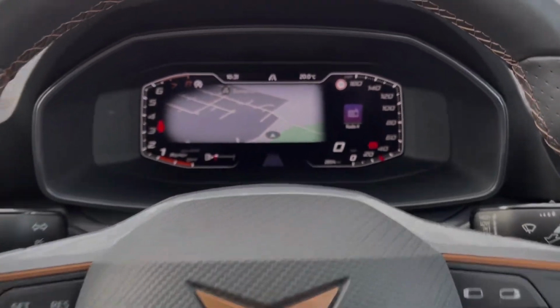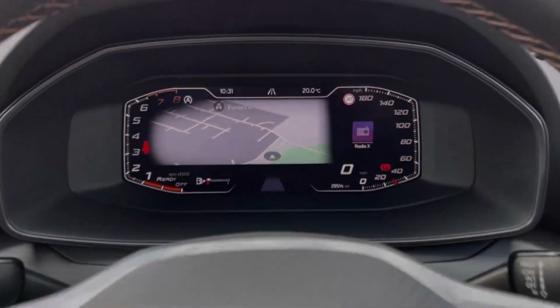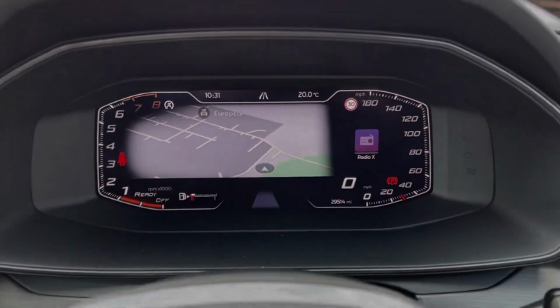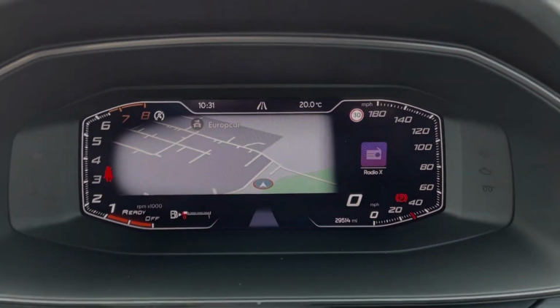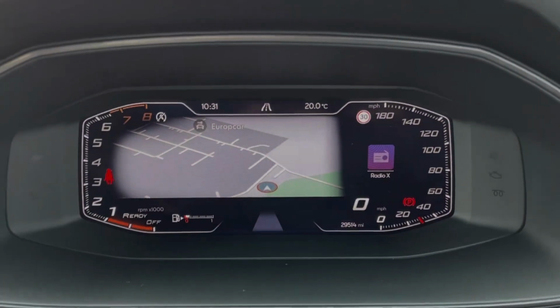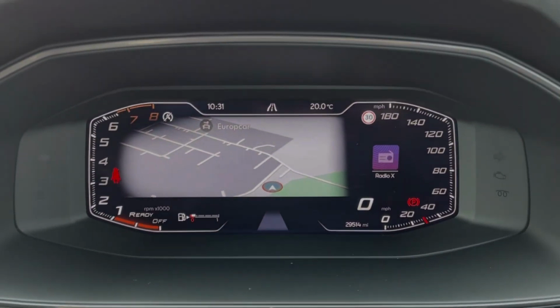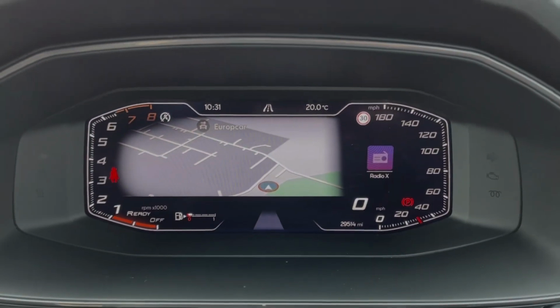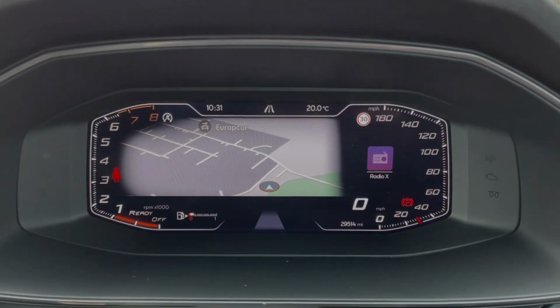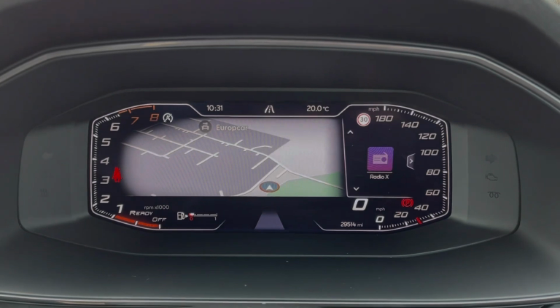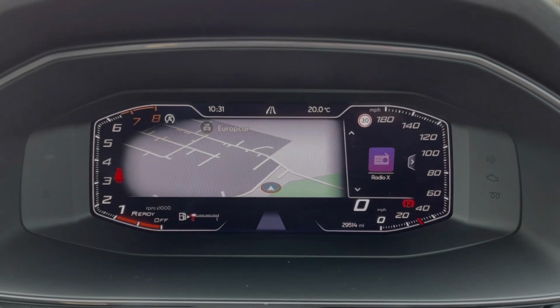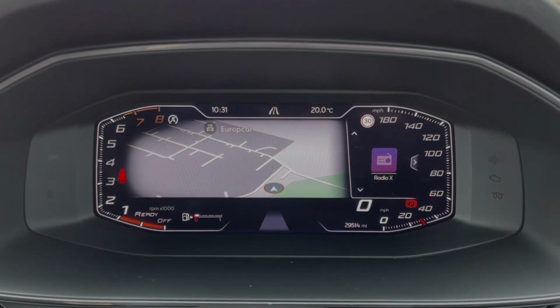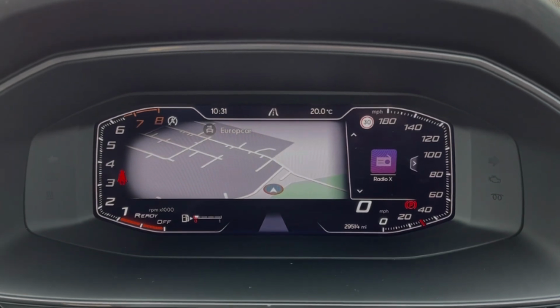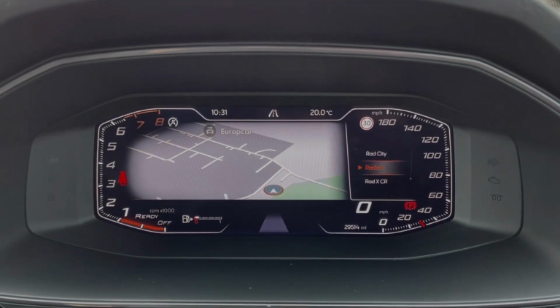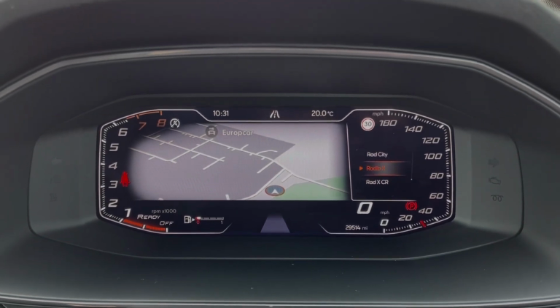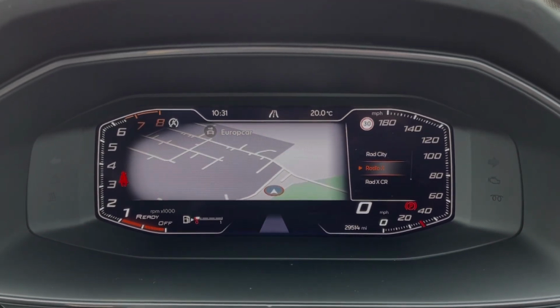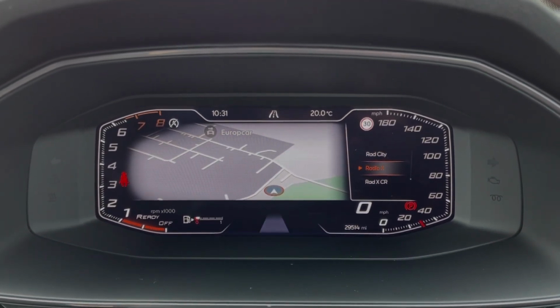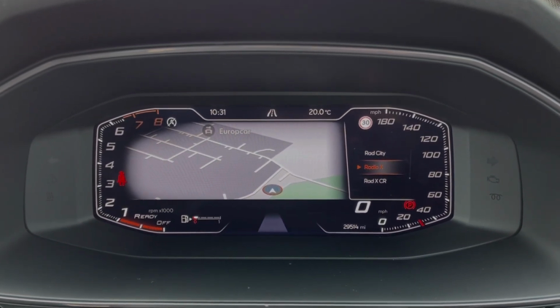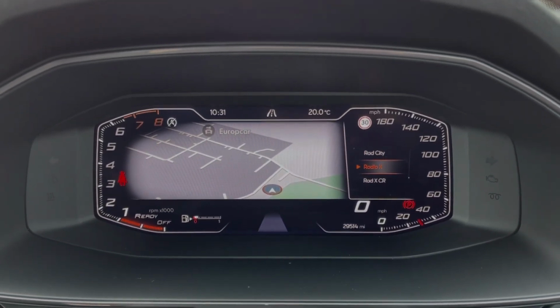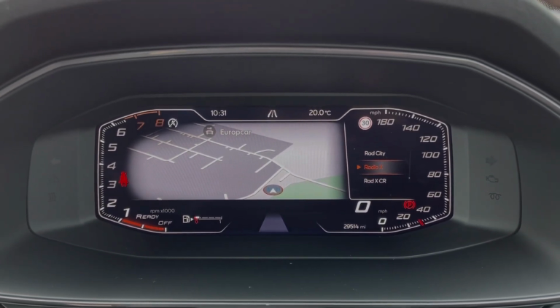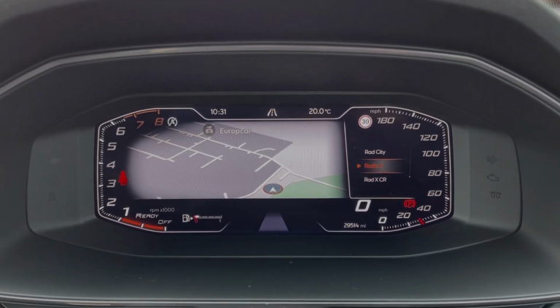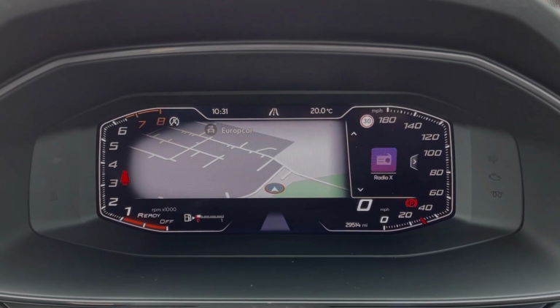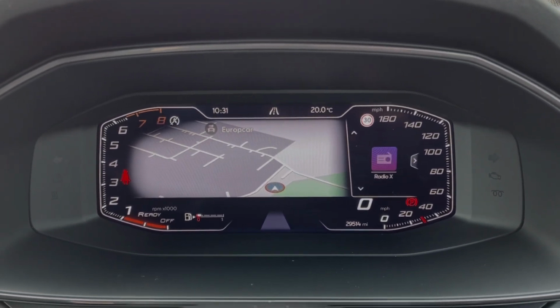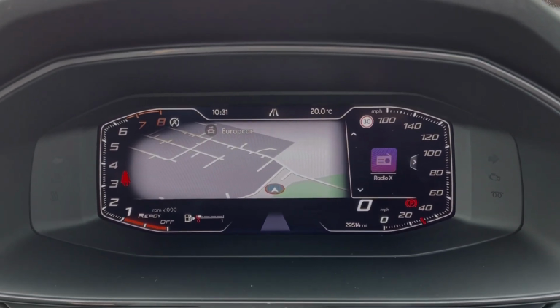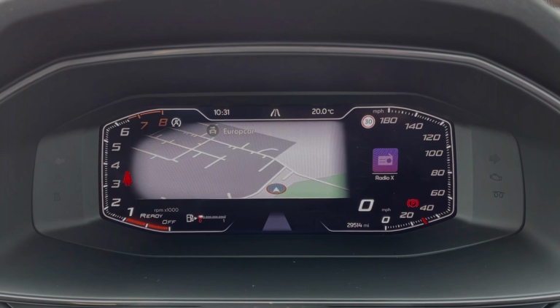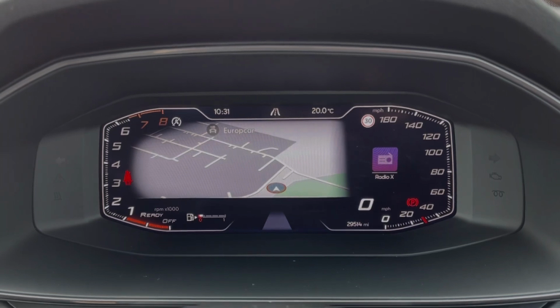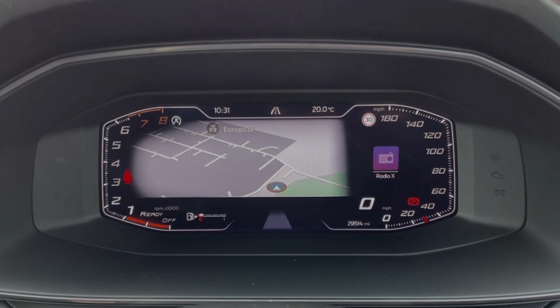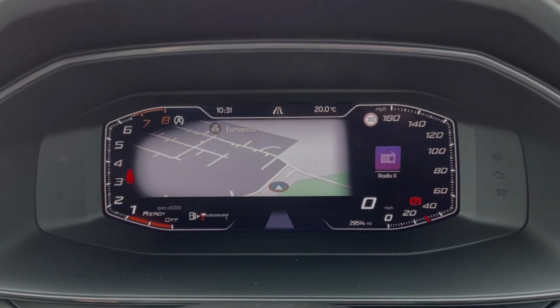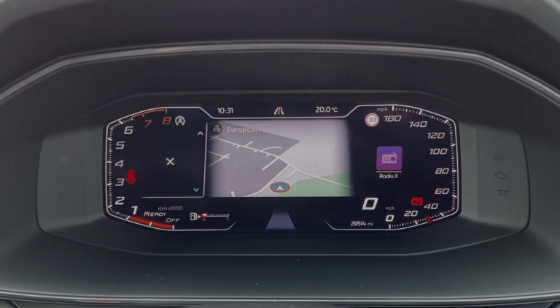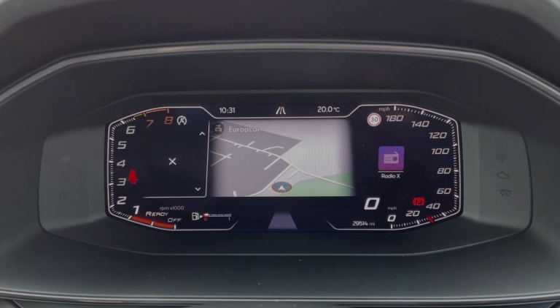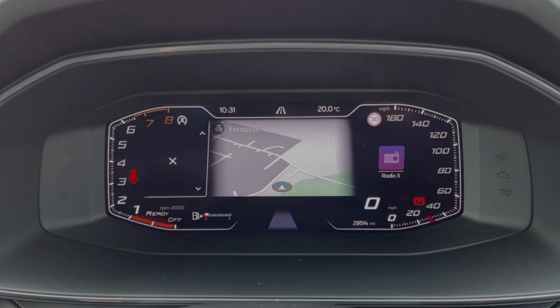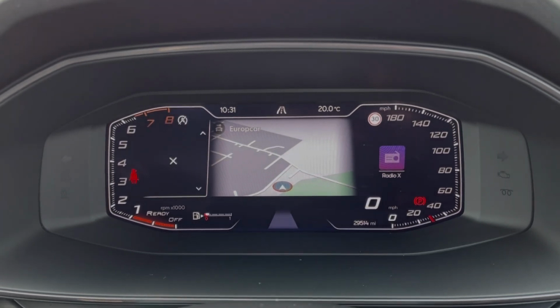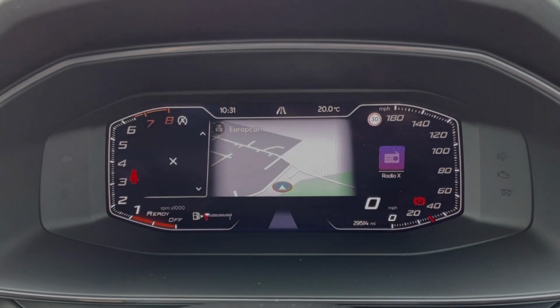Taking a look up at the dials, you can see we've got the fully digital instrument display. You can flick through and access different features — as you can see on the right-hand side, I'm just changing the radio station there. And you can do the same on the left.